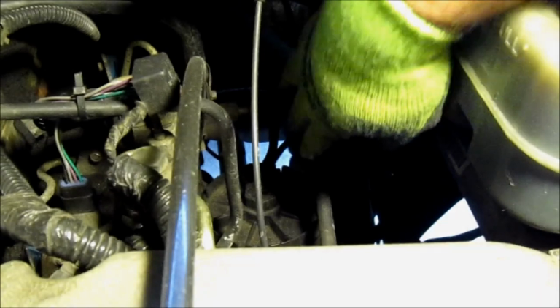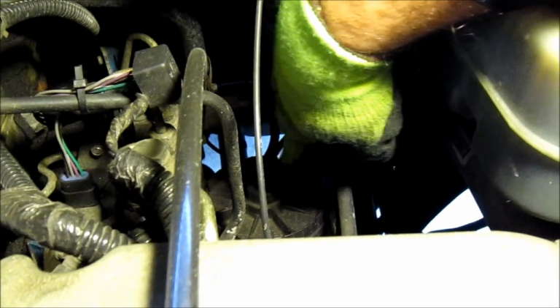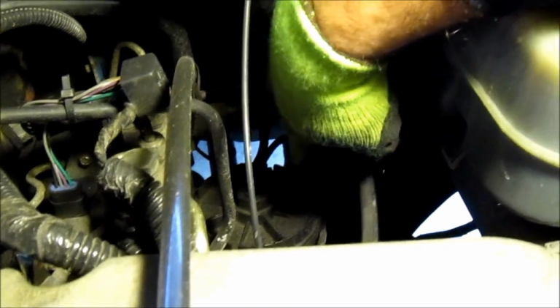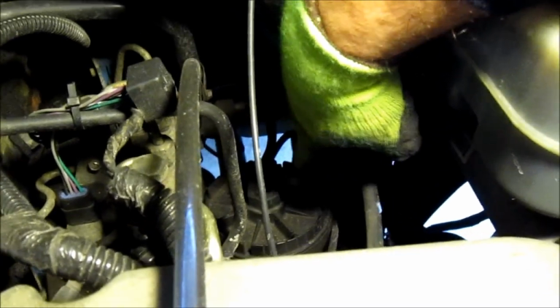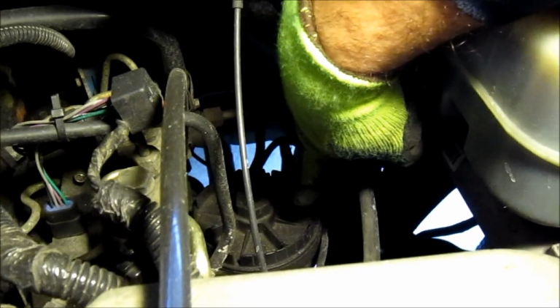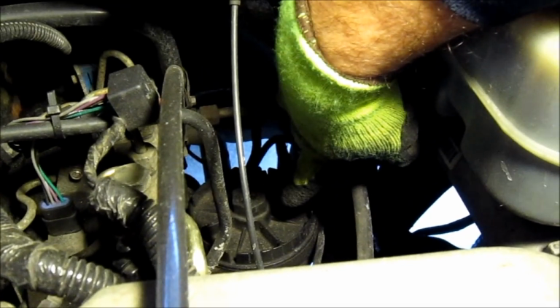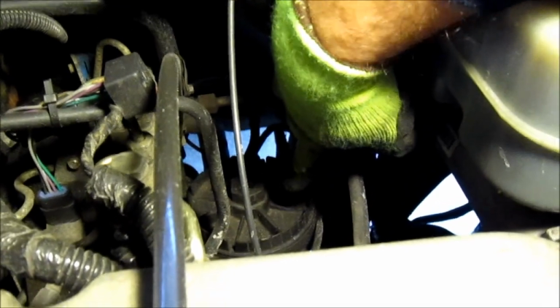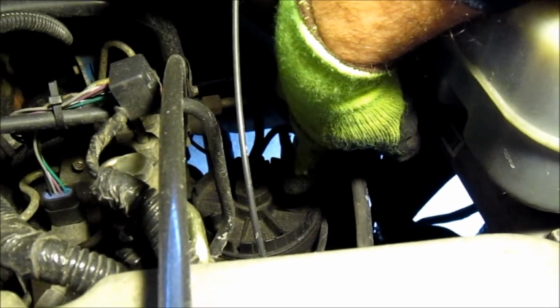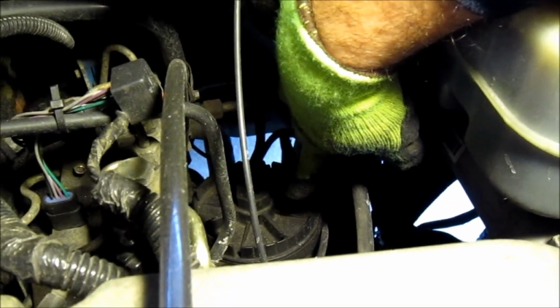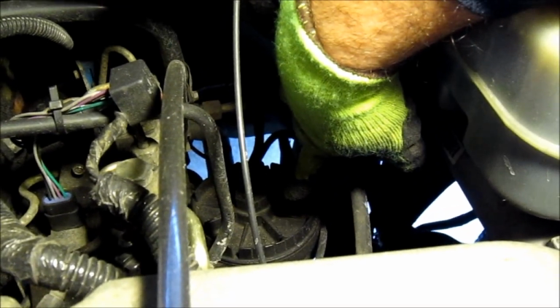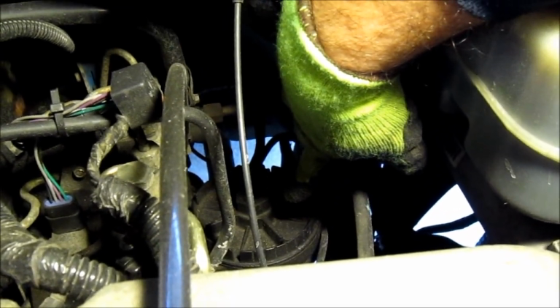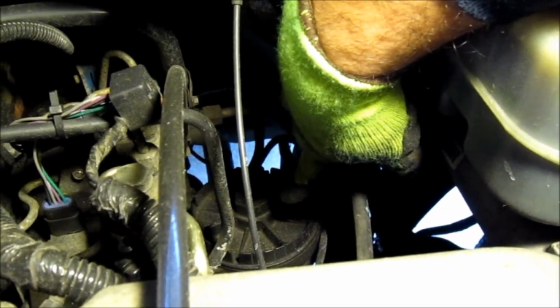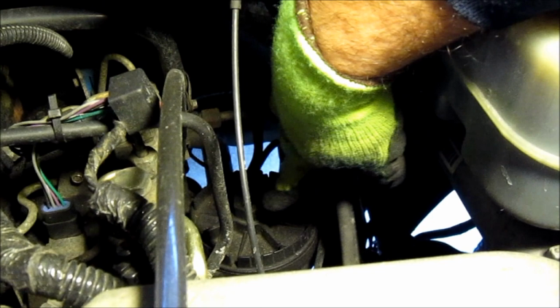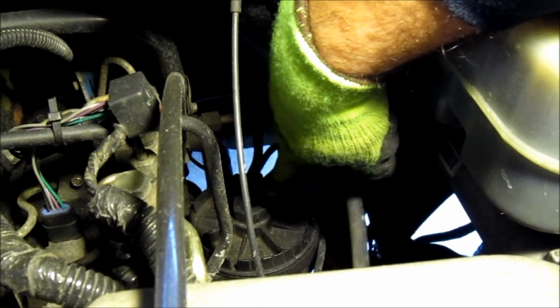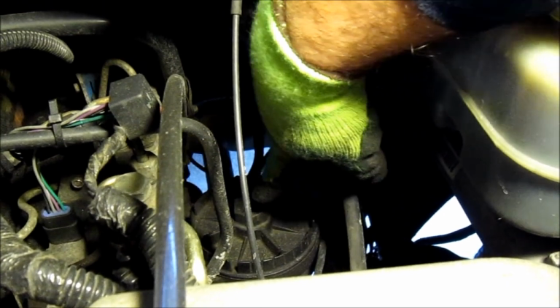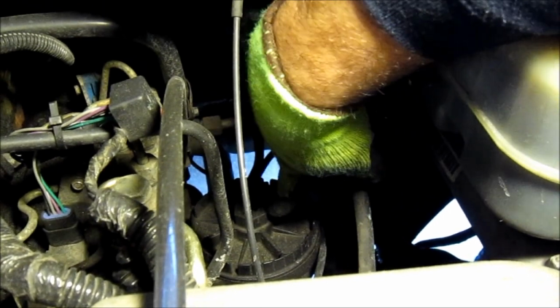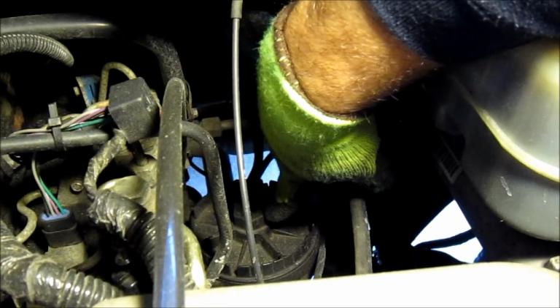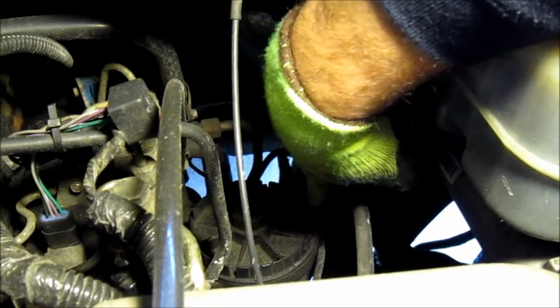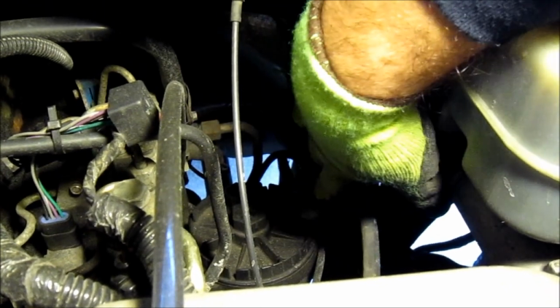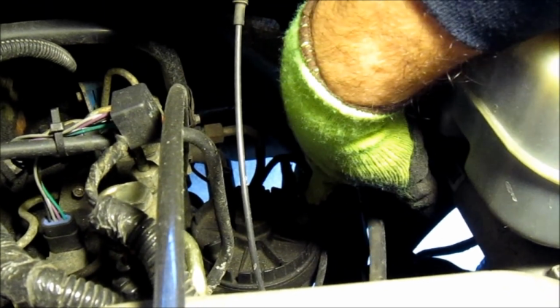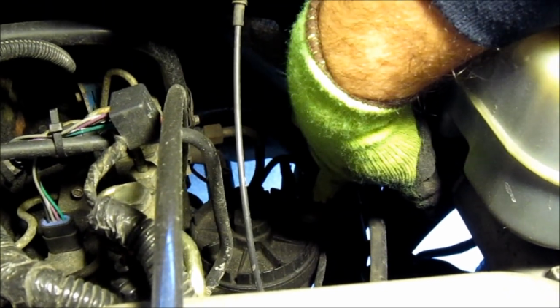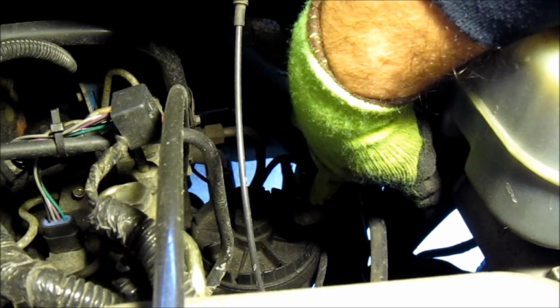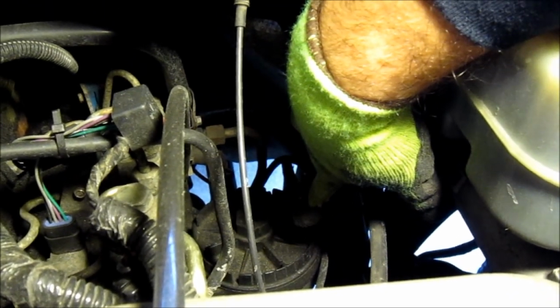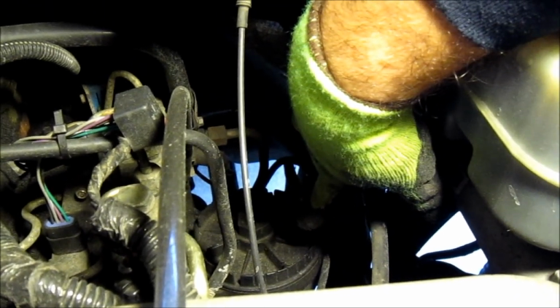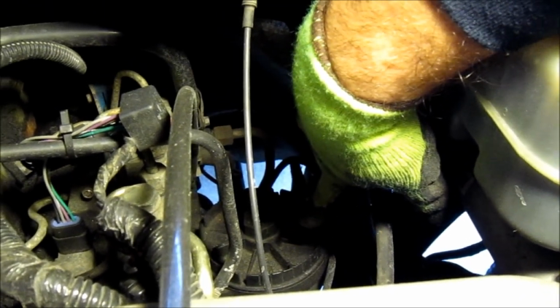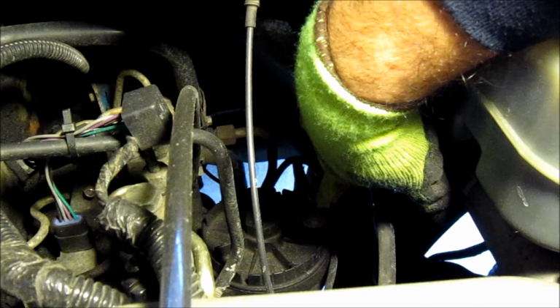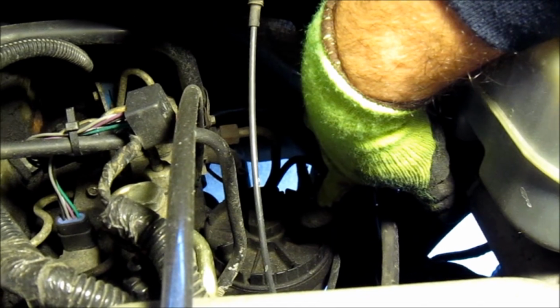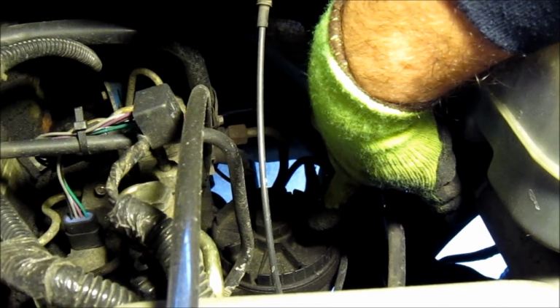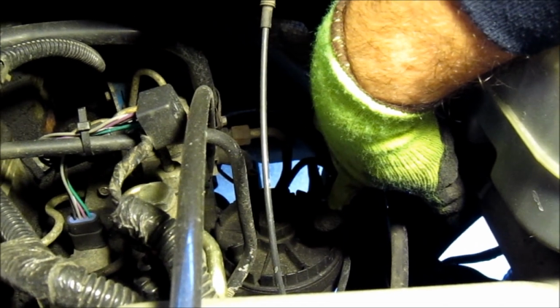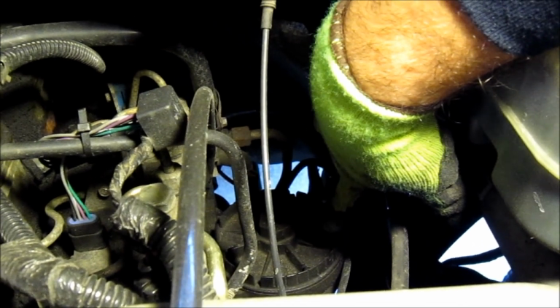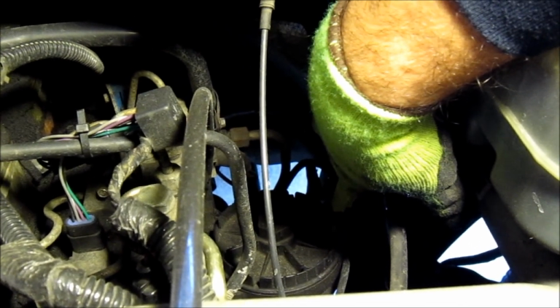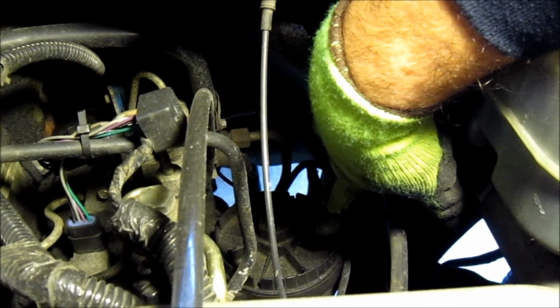The fuel filter slash water separator is located on the driver's side of the motor, as you can see down here. To access it you can use a socket or a wrench. I prefer a 12 inch adjustable wrench.